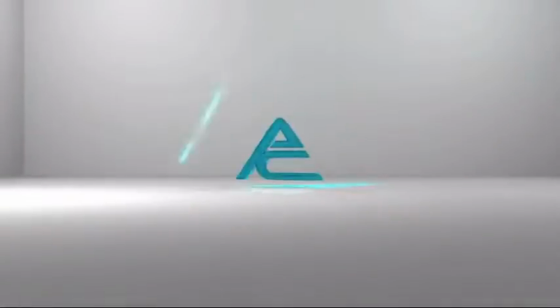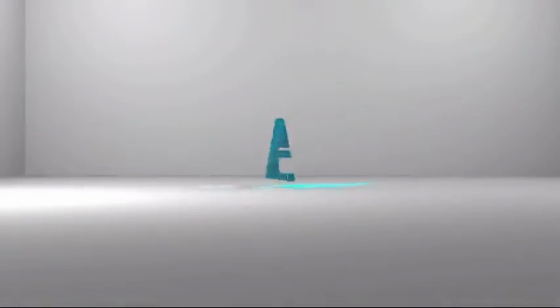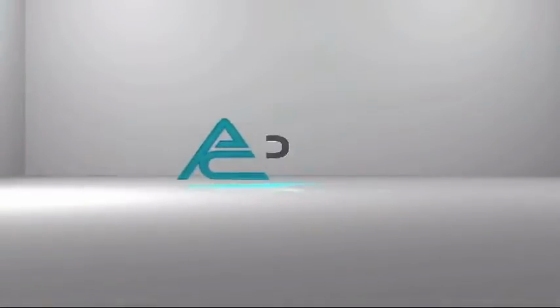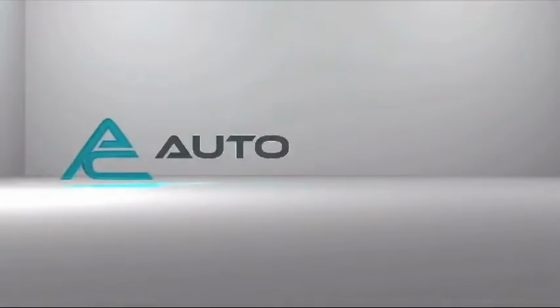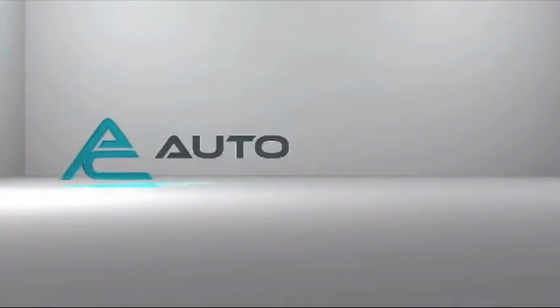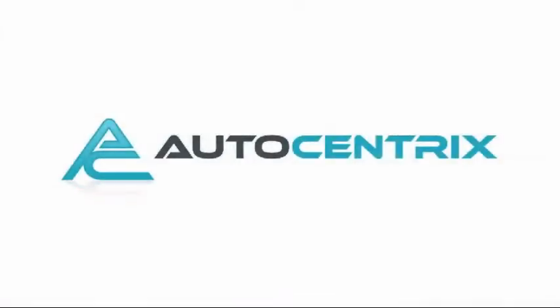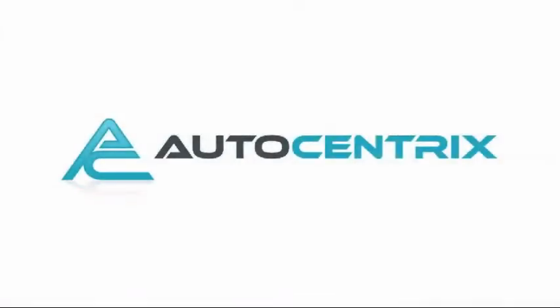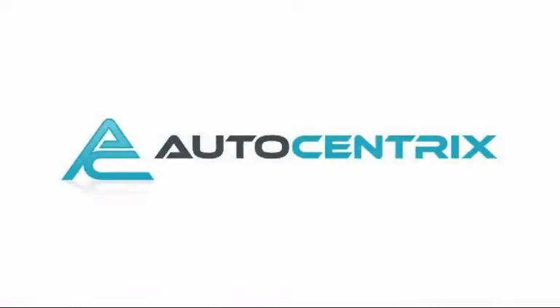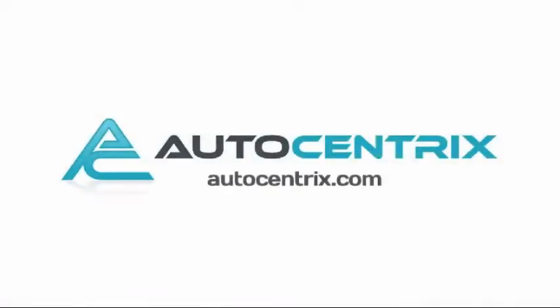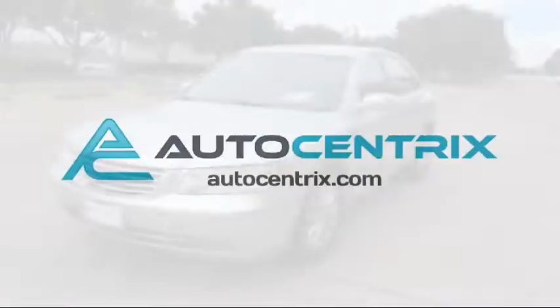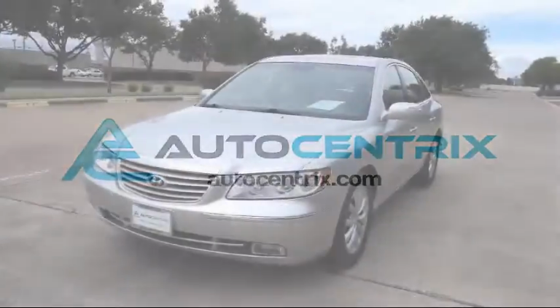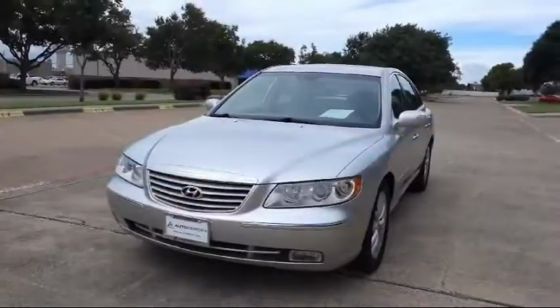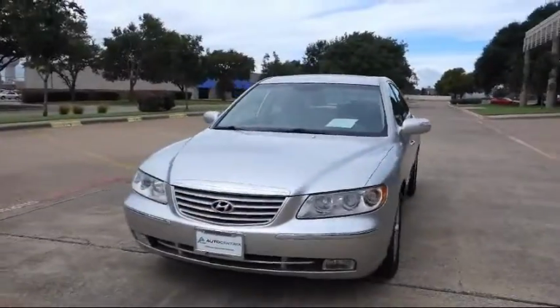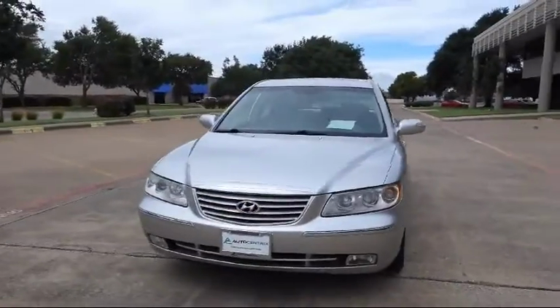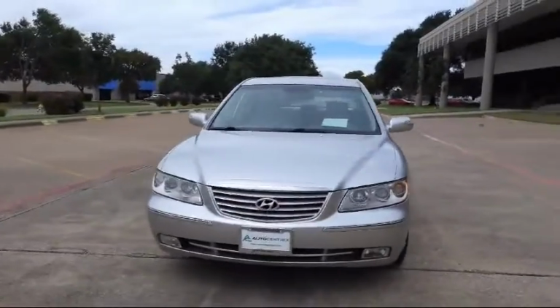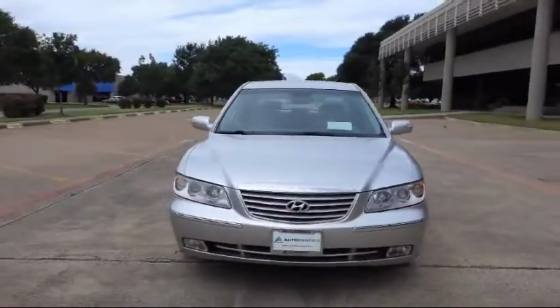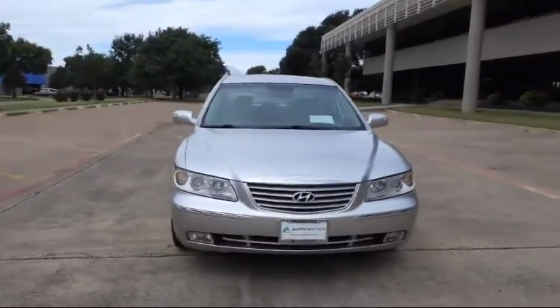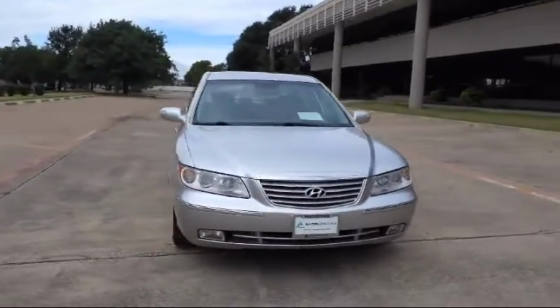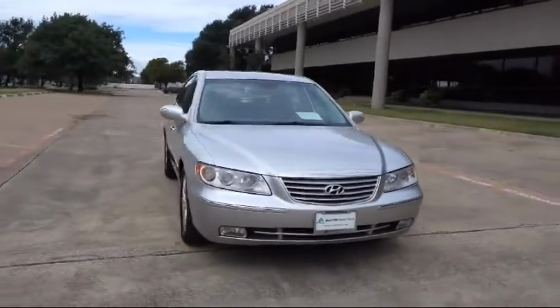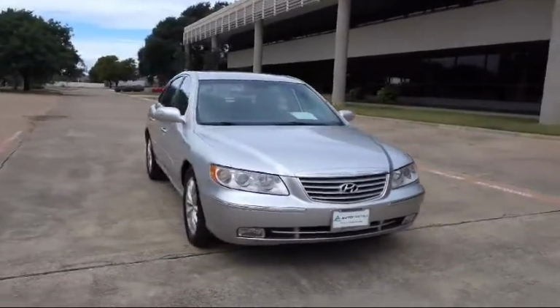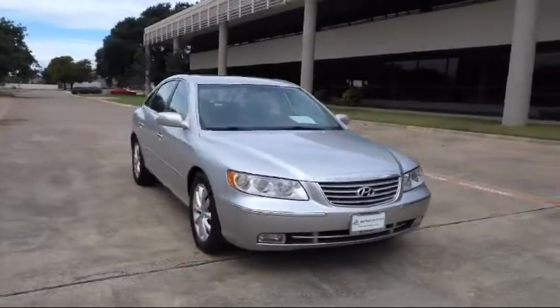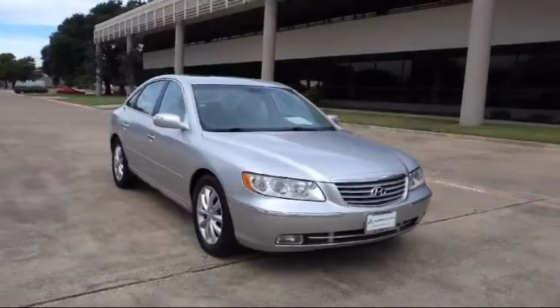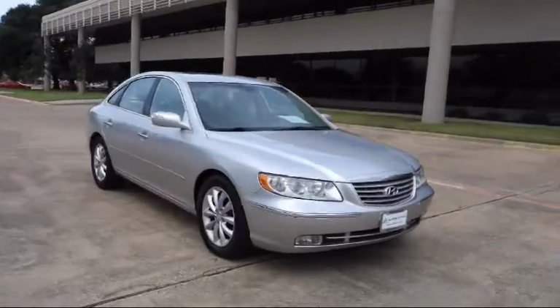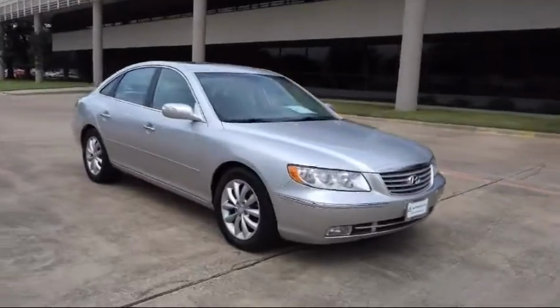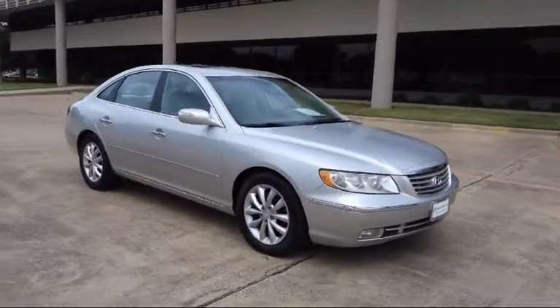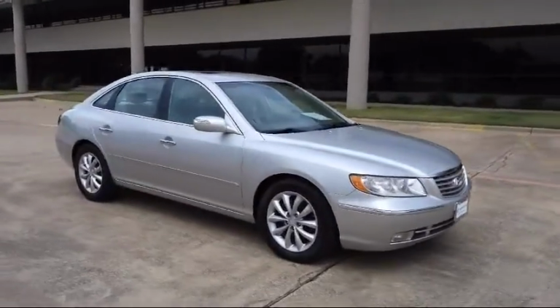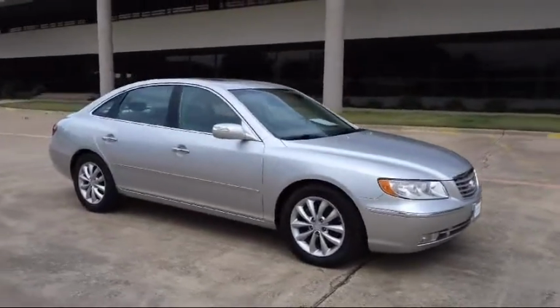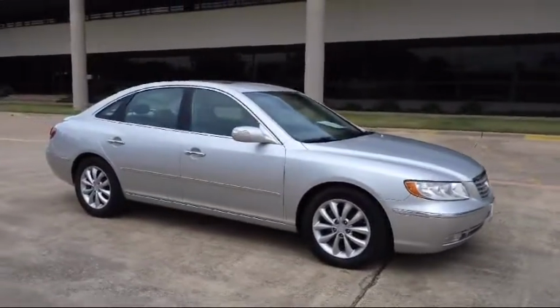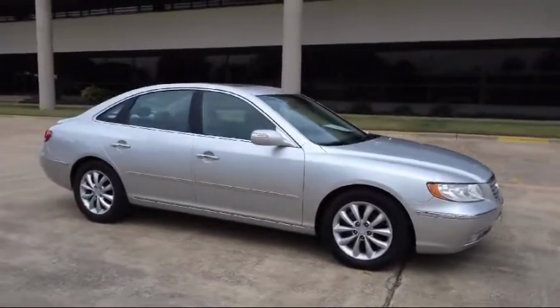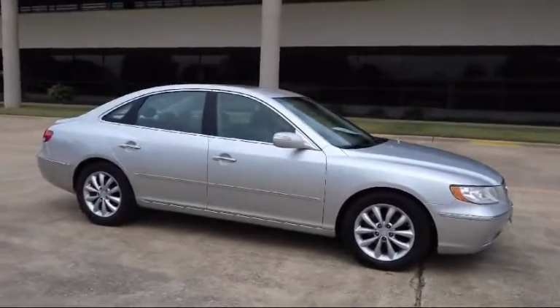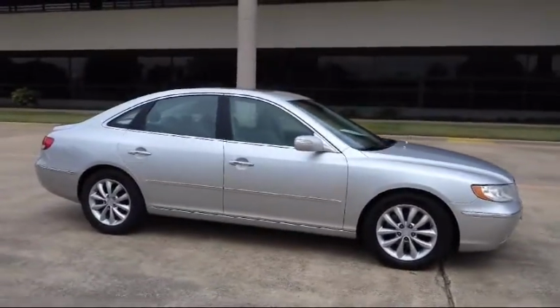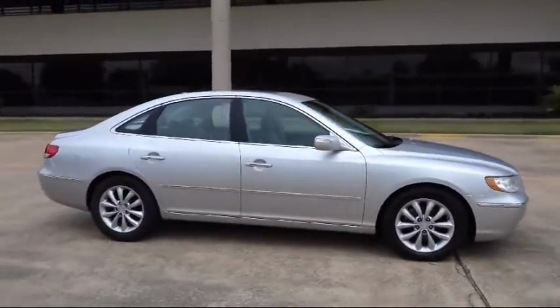Welcome to AutoCentrix, a premier dealer serving the greater Dallas area. Here's a look at one of our quality pre-owned vehicles that comes equipped with a tire pressure monitoring system, cruise control, fog lights, and much more.